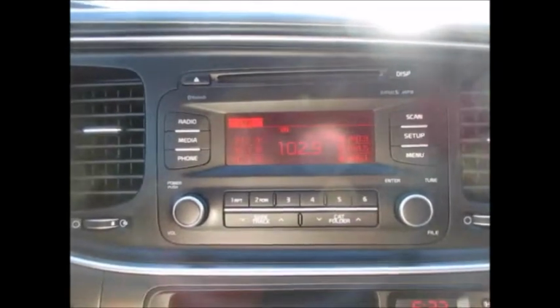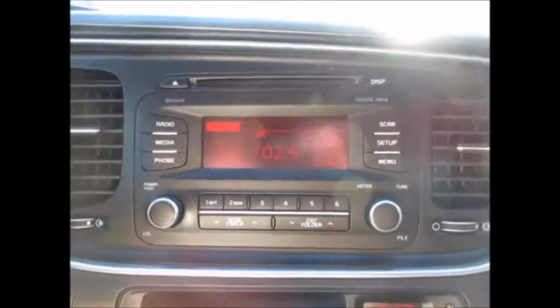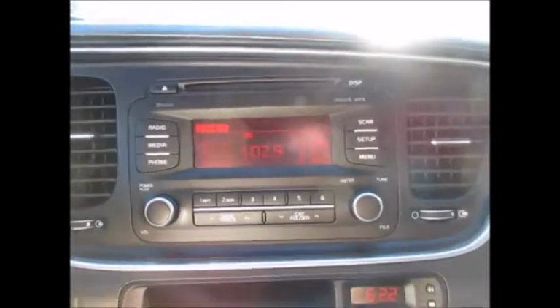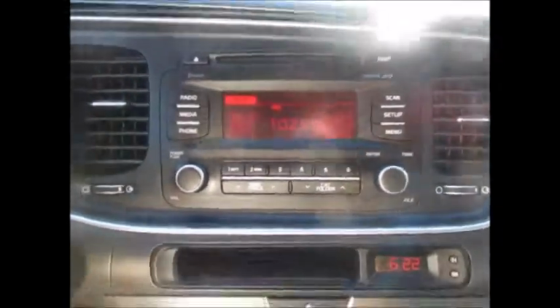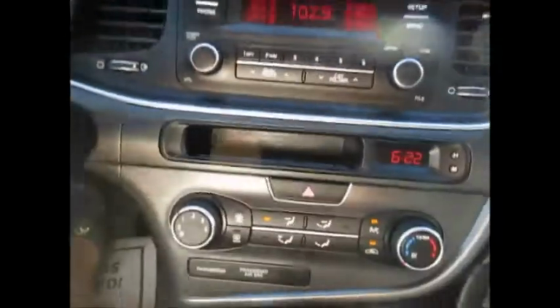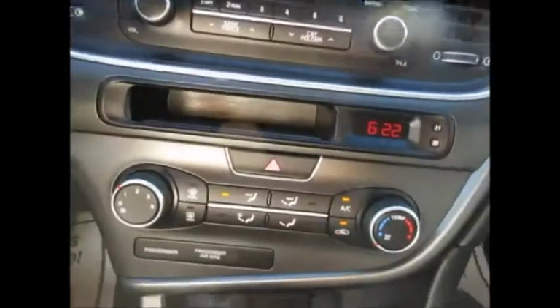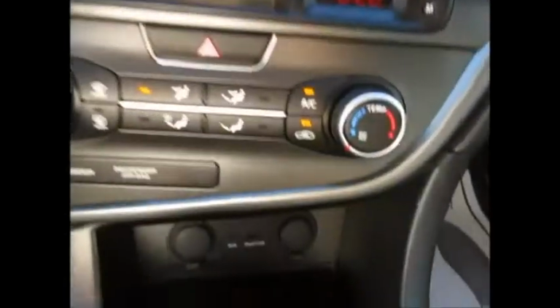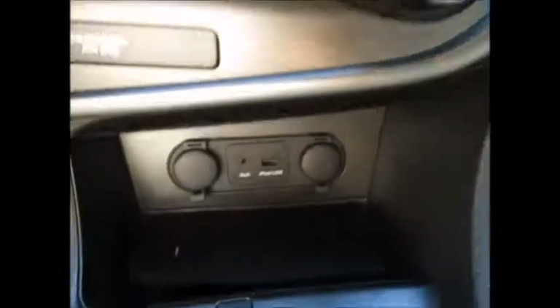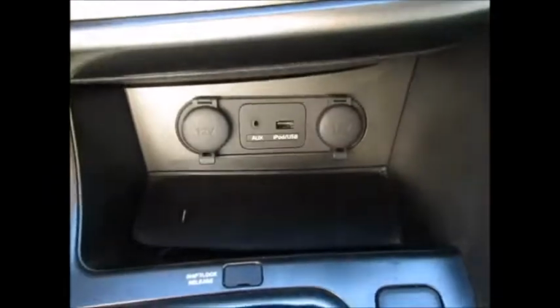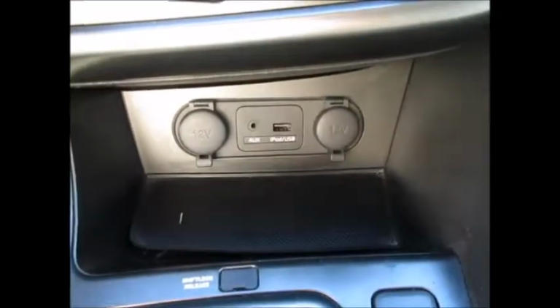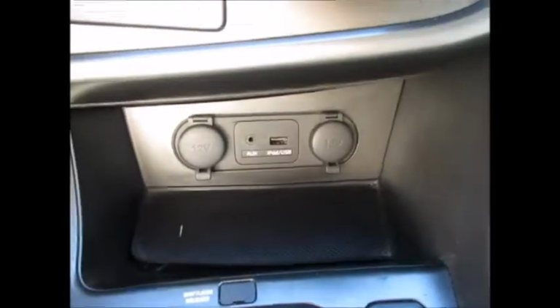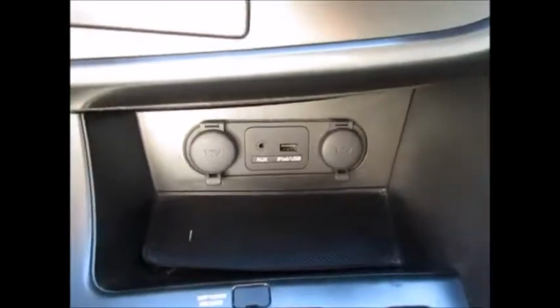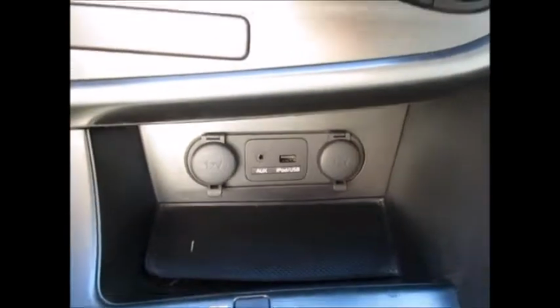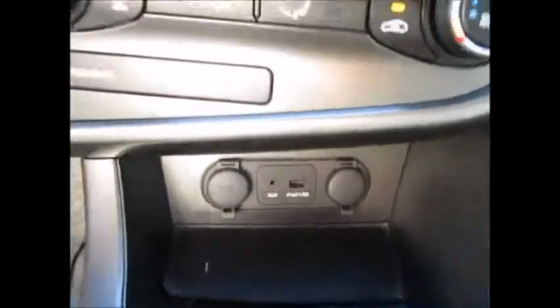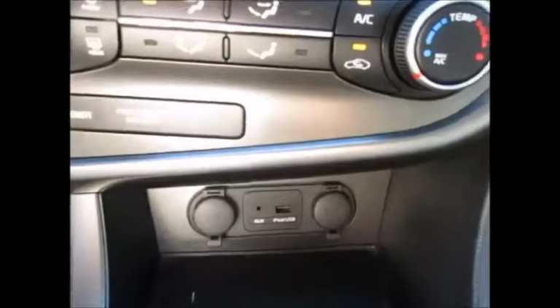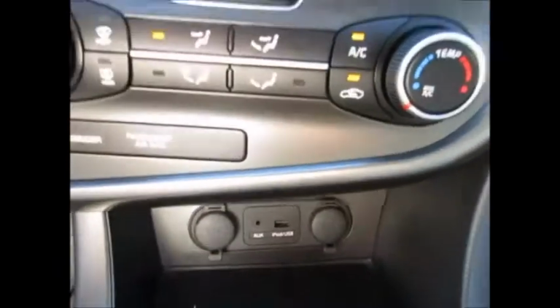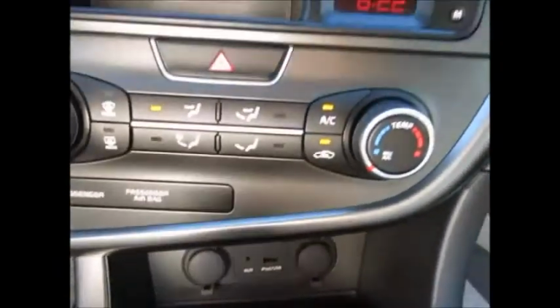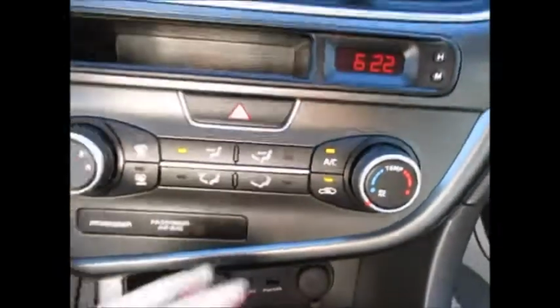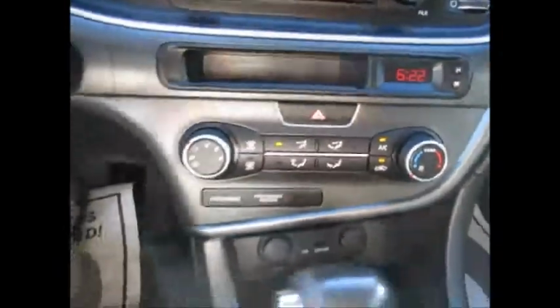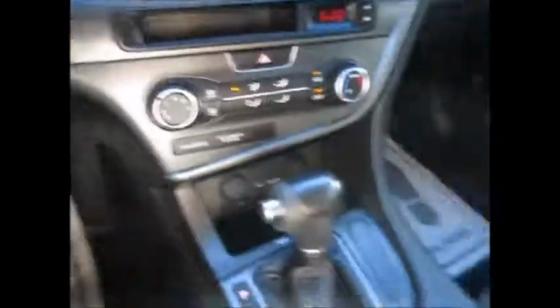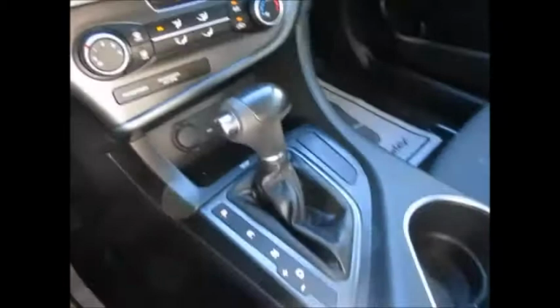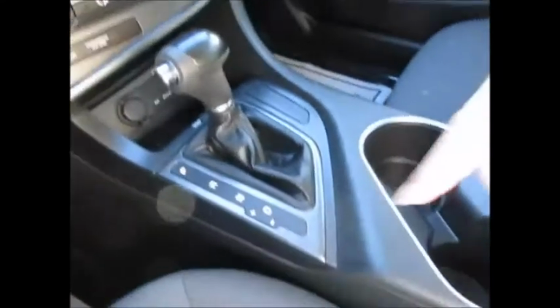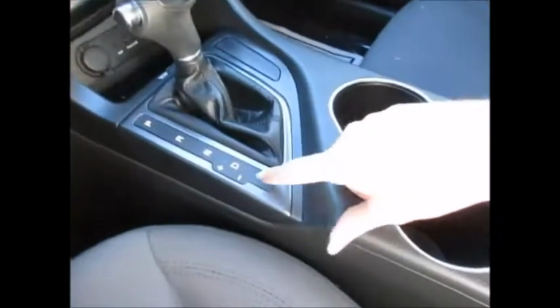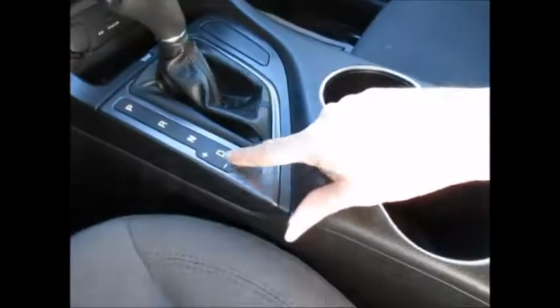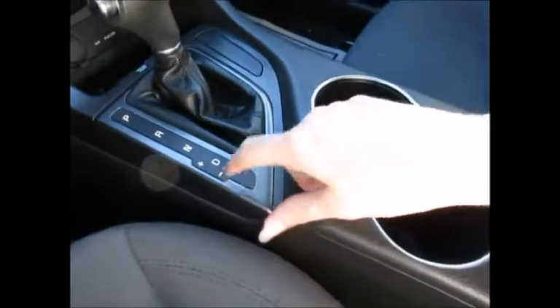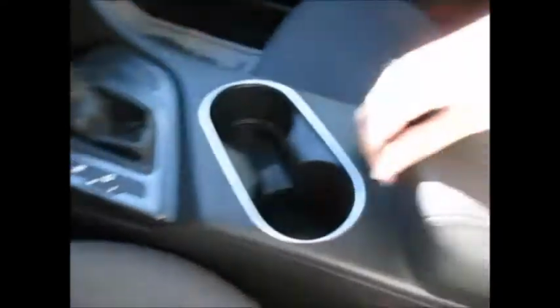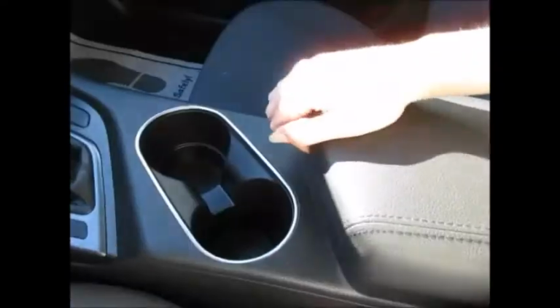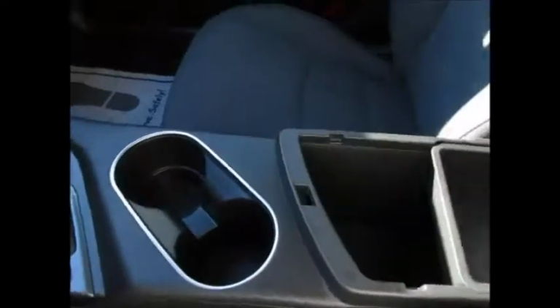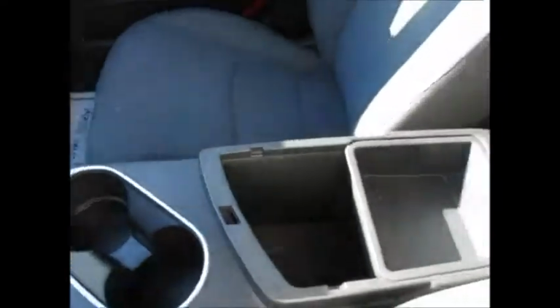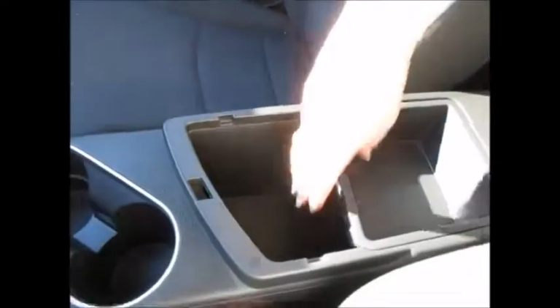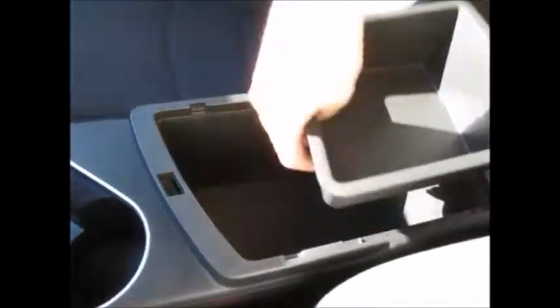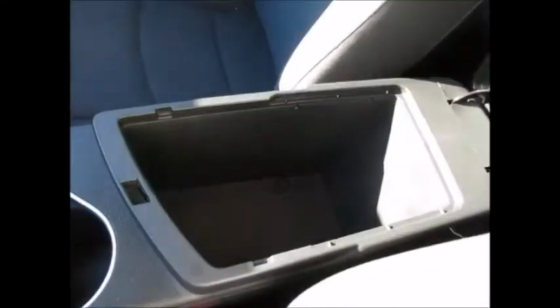Bluetooth for your phone, auxiliary and USB line in, CD player. AC feels really good. You have select shift technology and drive mode. Removable storage.